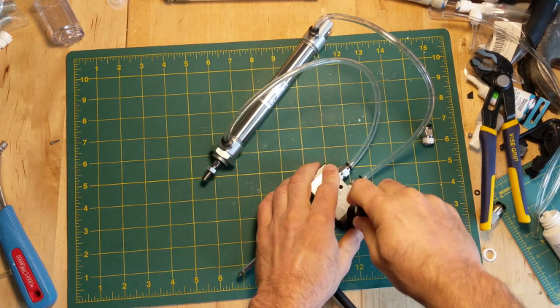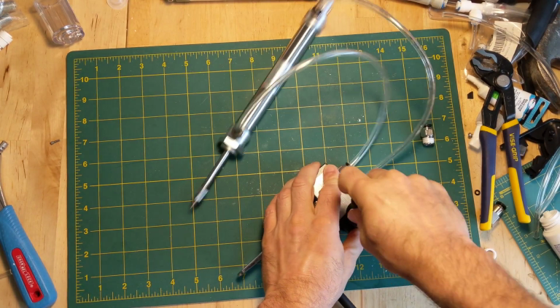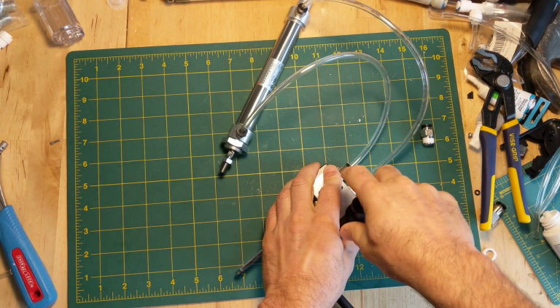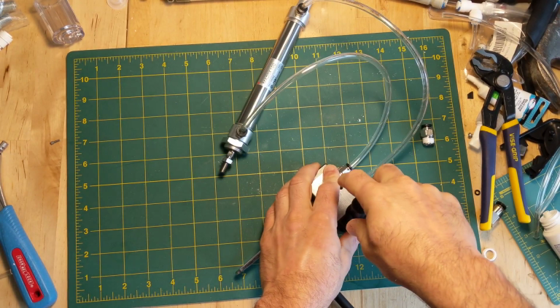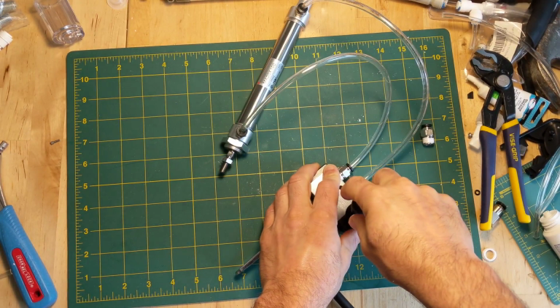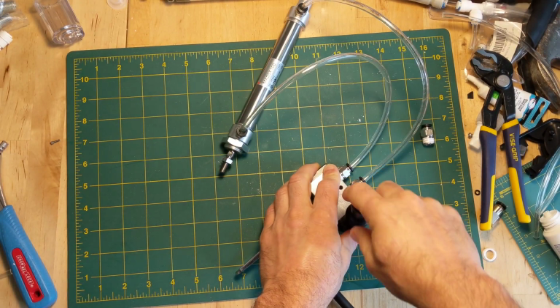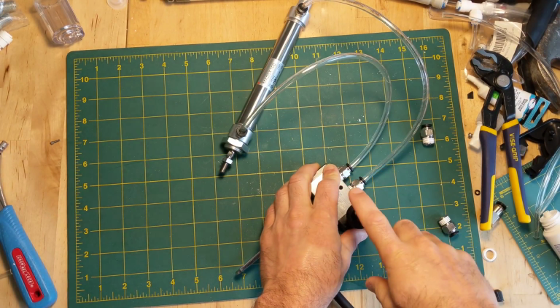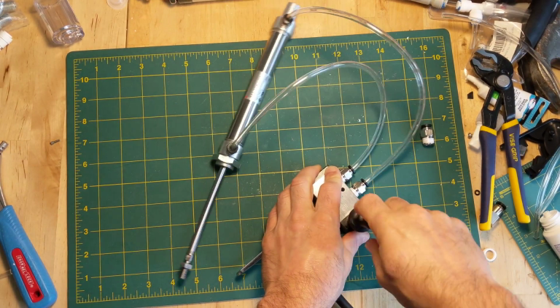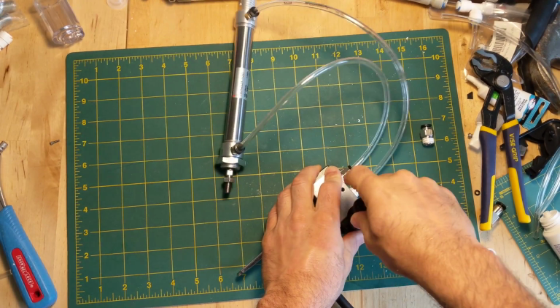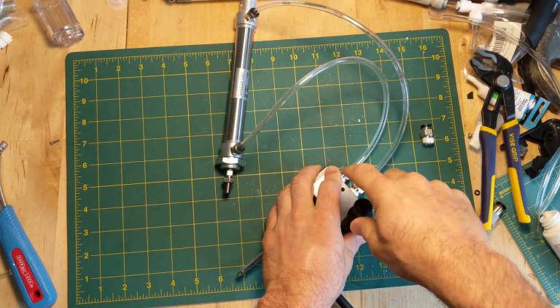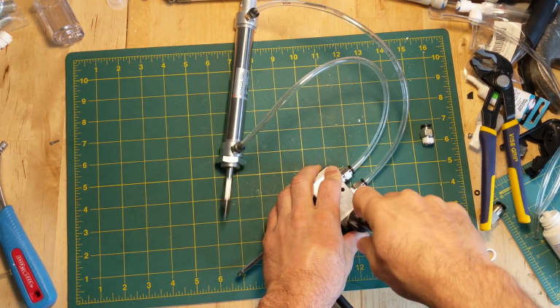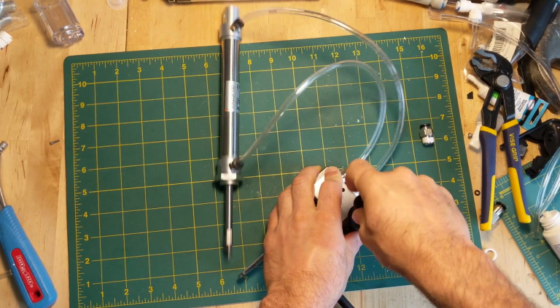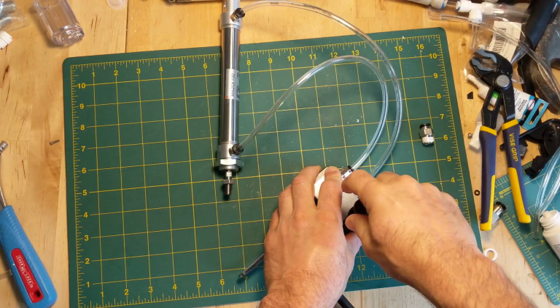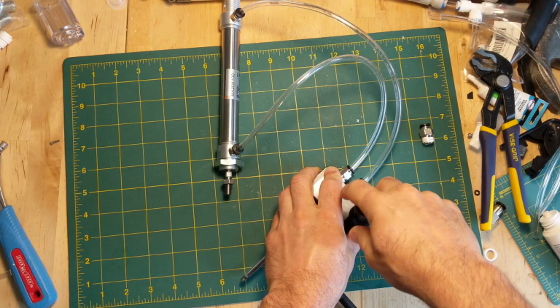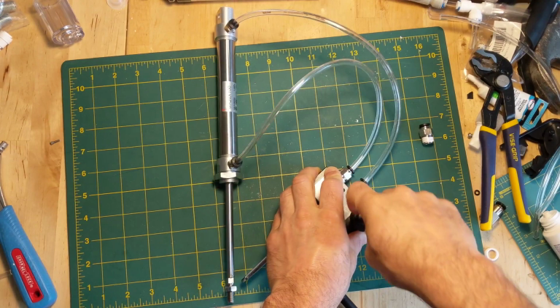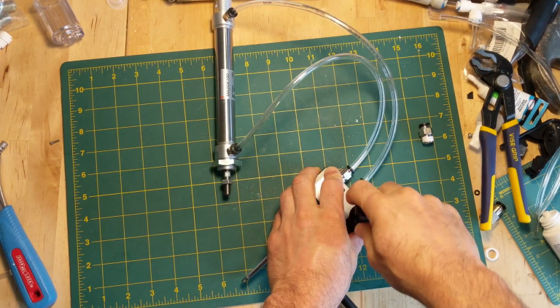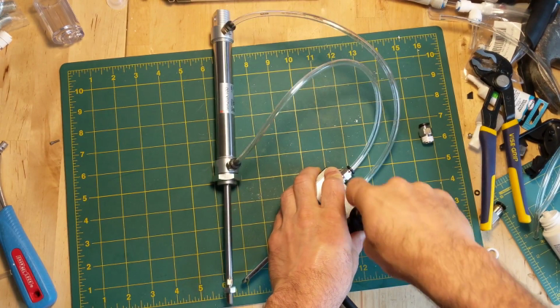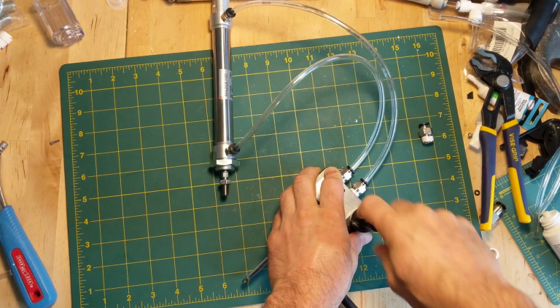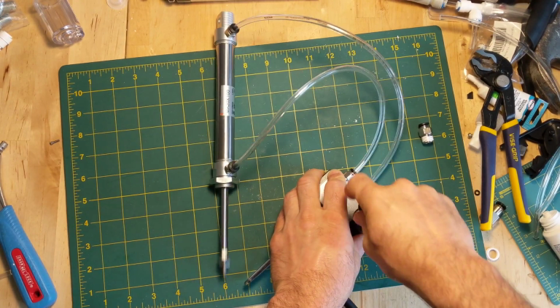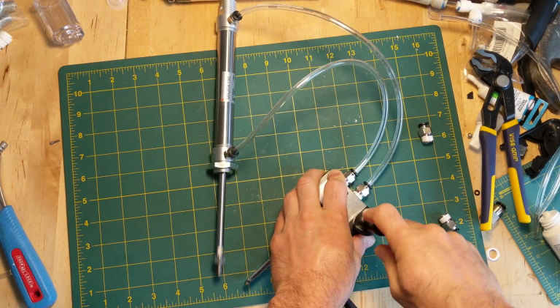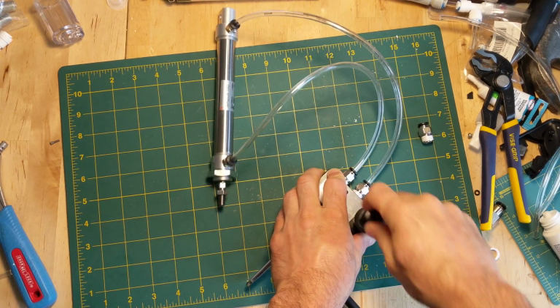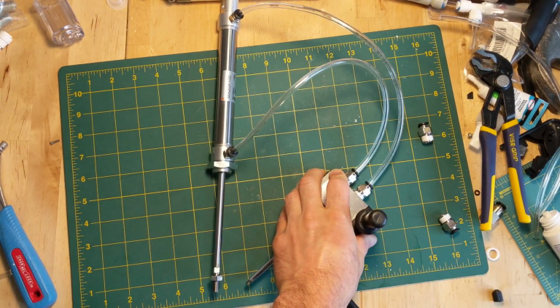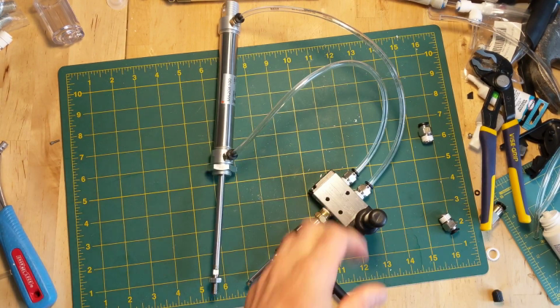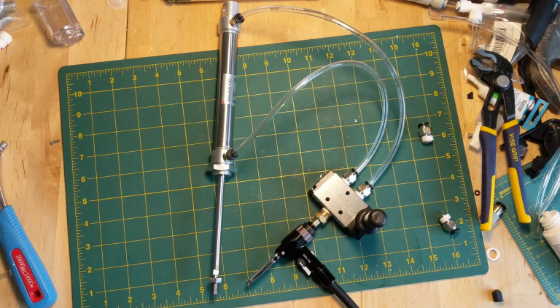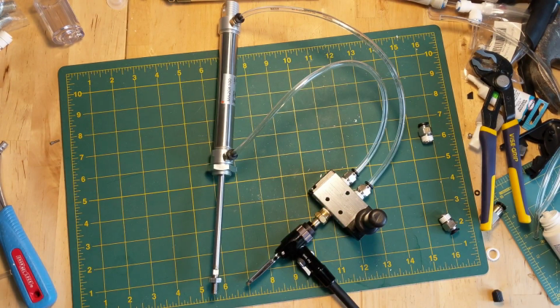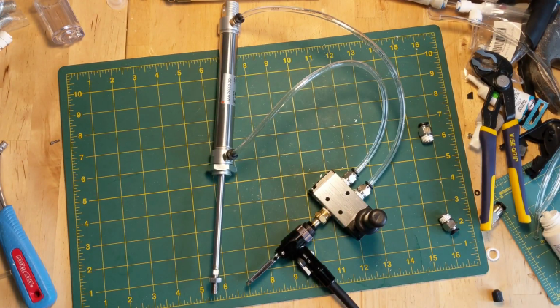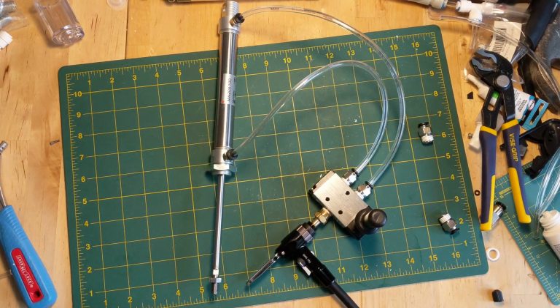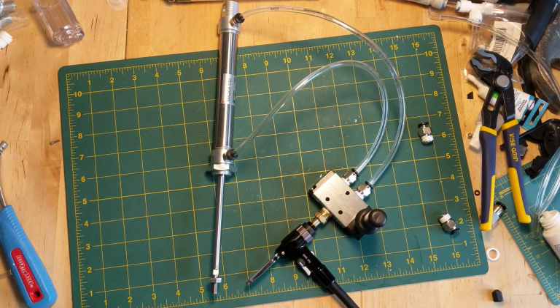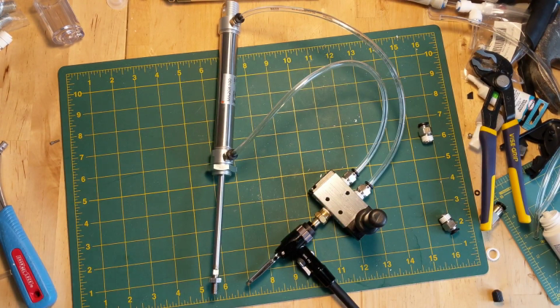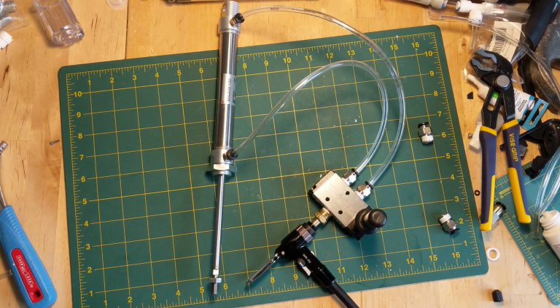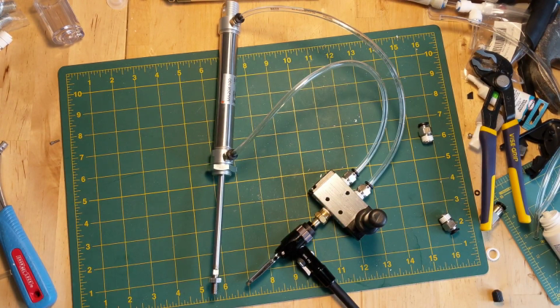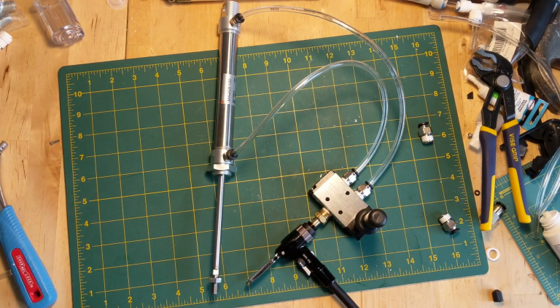Everybody should be playing with these — so cheap and easy. Take a look at the article for more info.